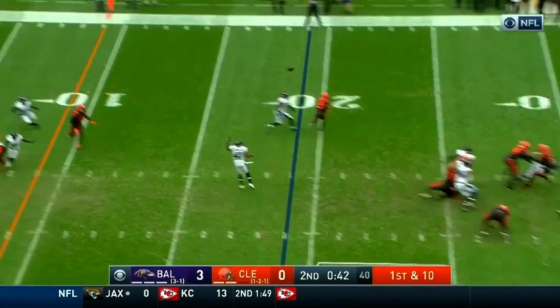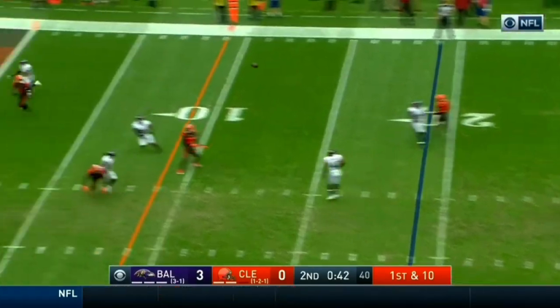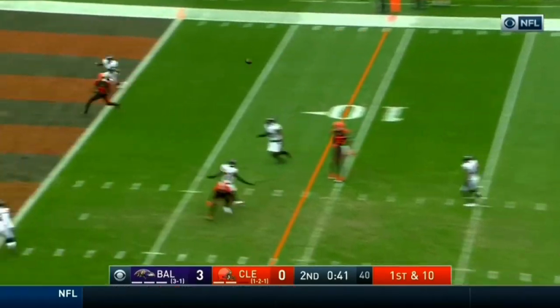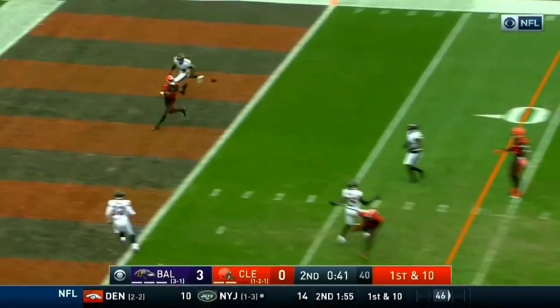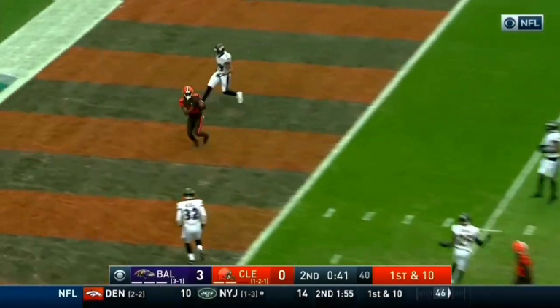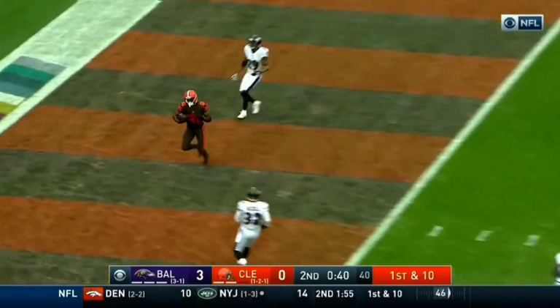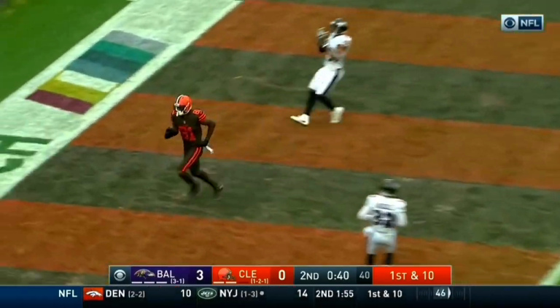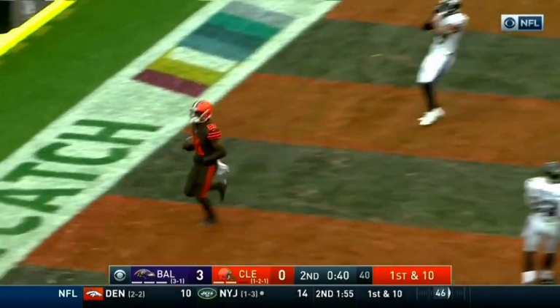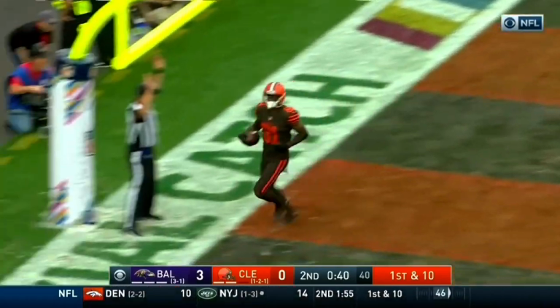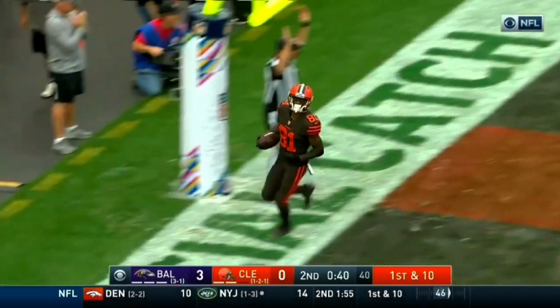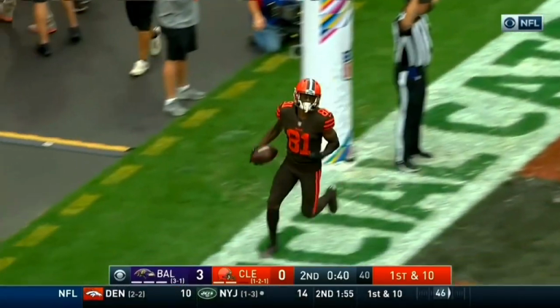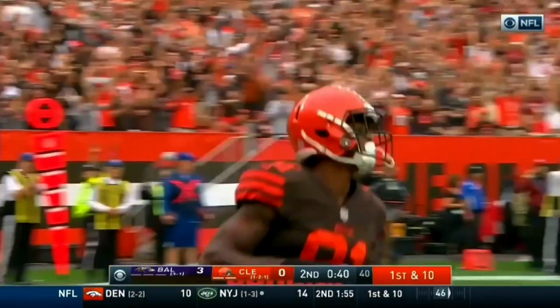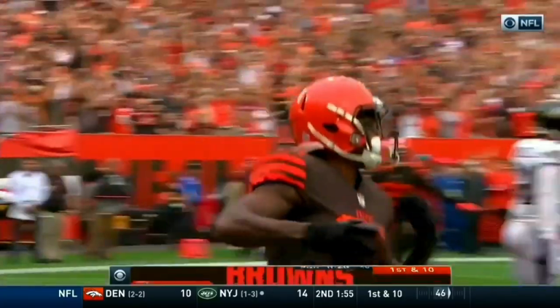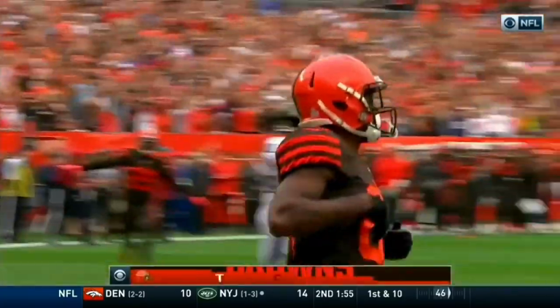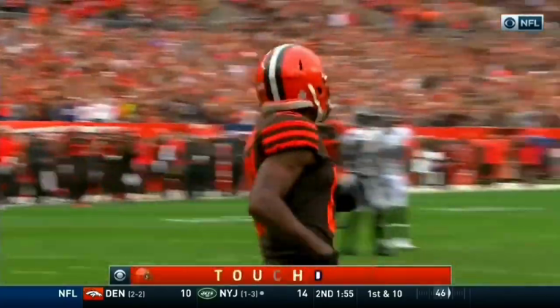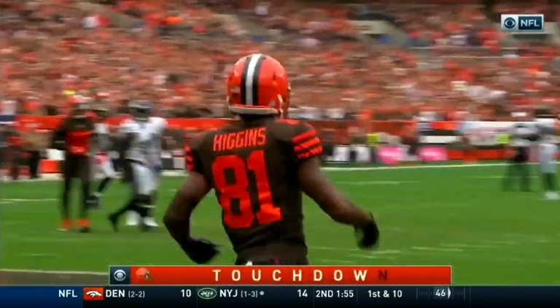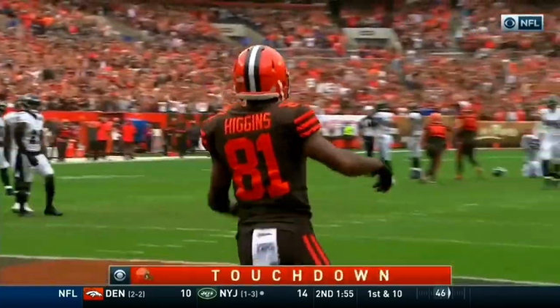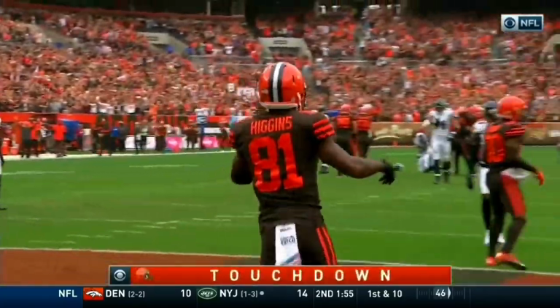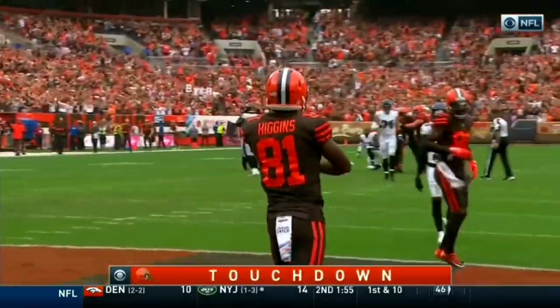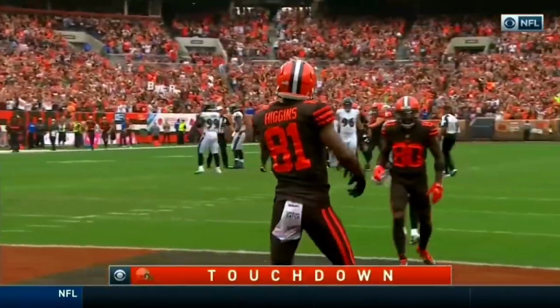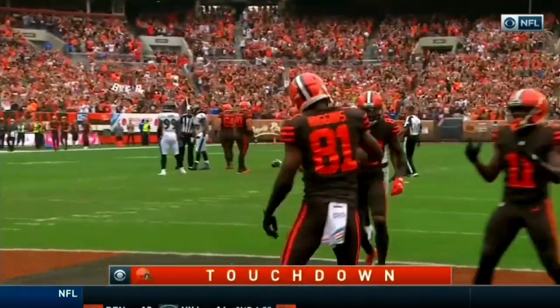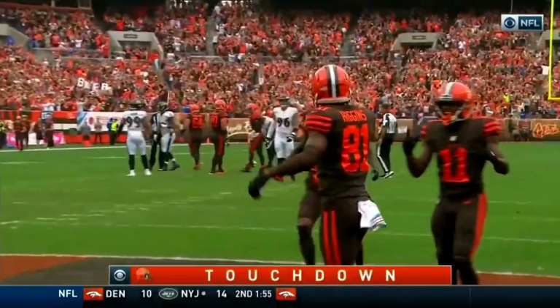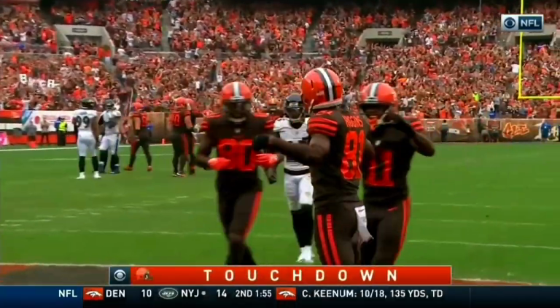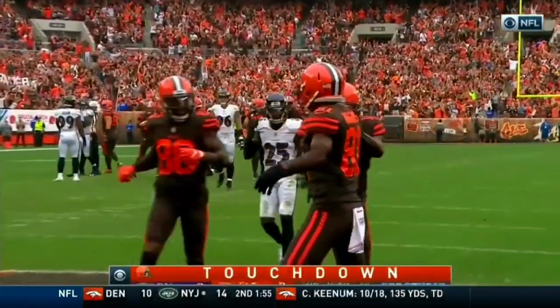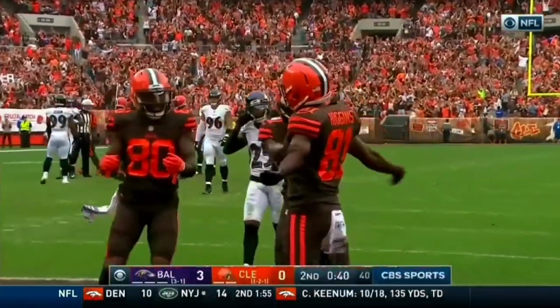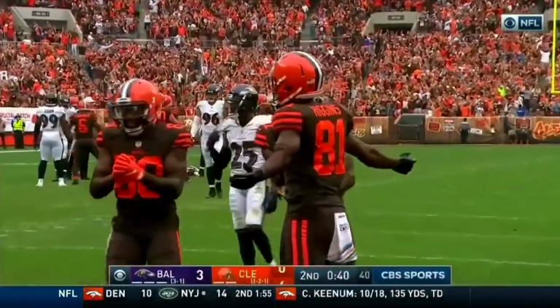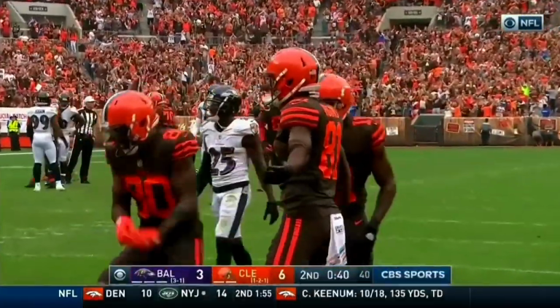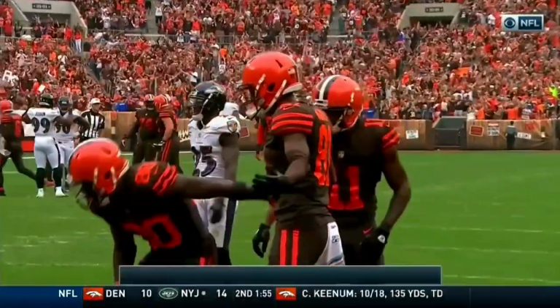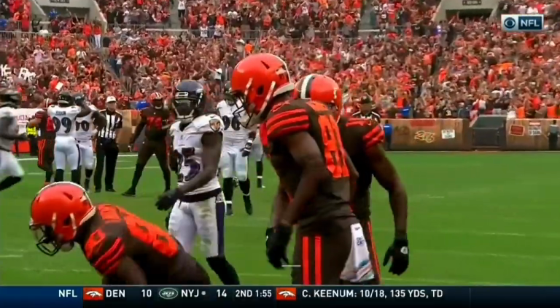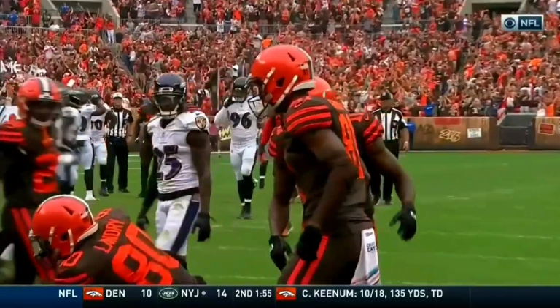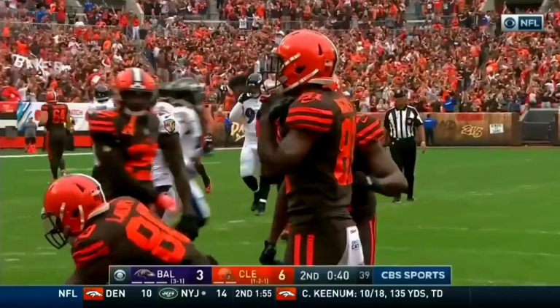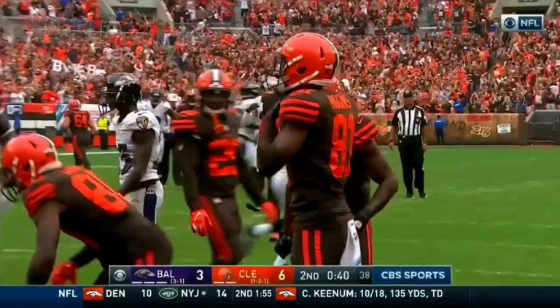Mayfield to the end zone — caught! Touchdown! Rashard Higgins! What a two-minute drive by the Browns, and they take the lead.